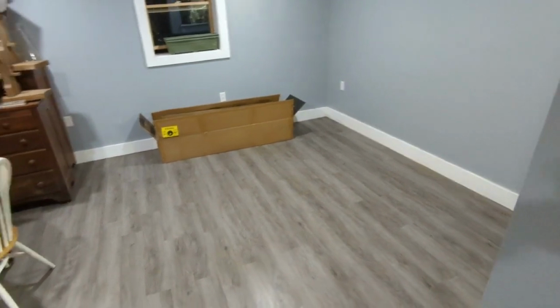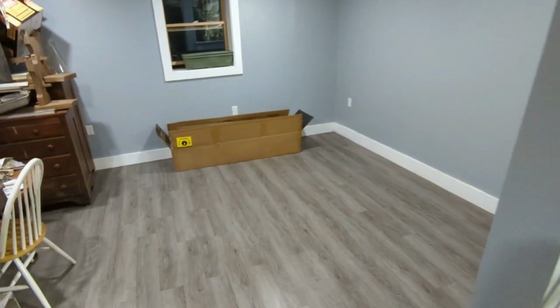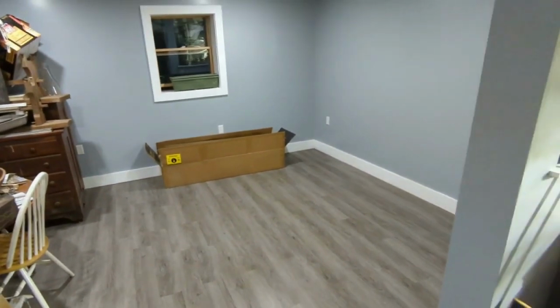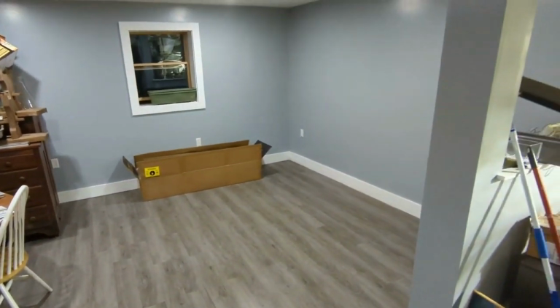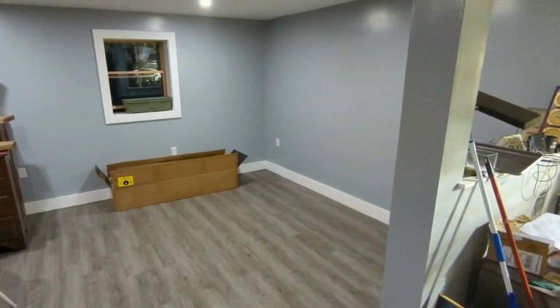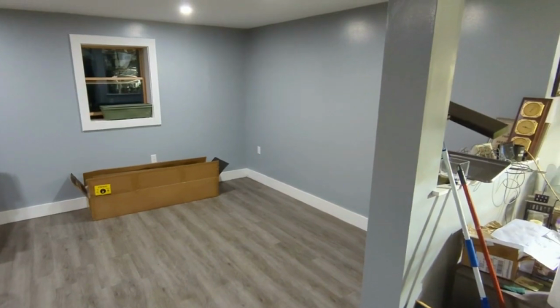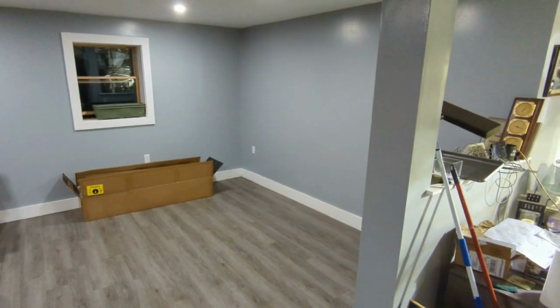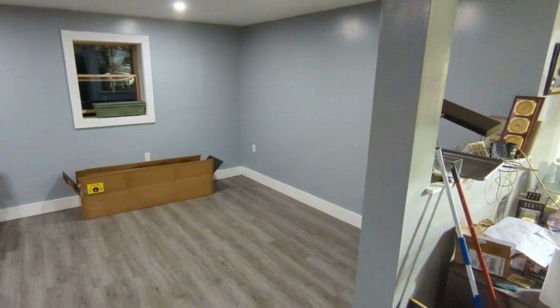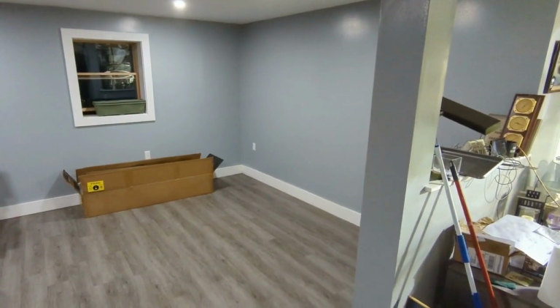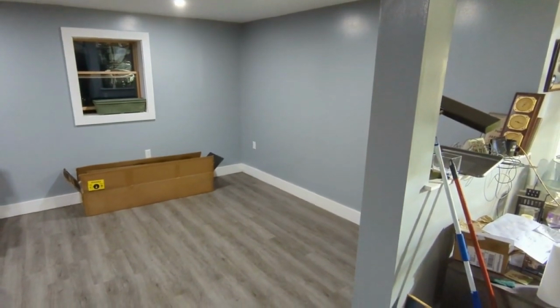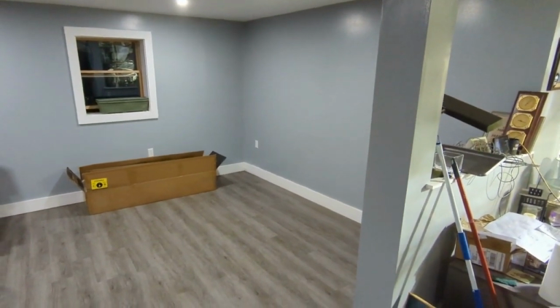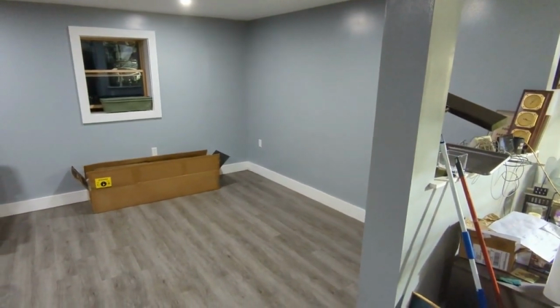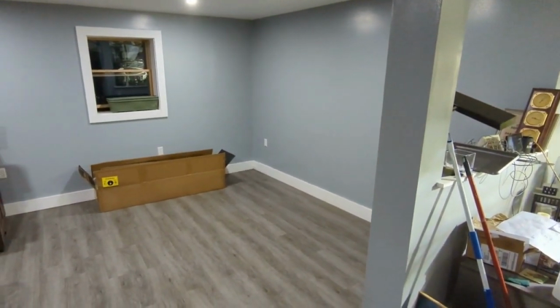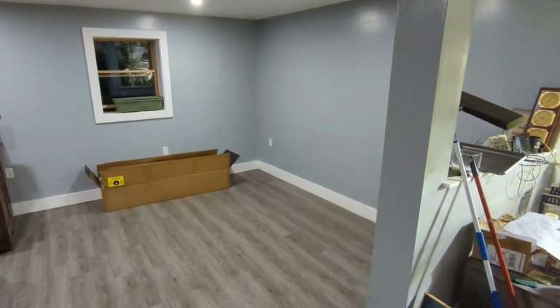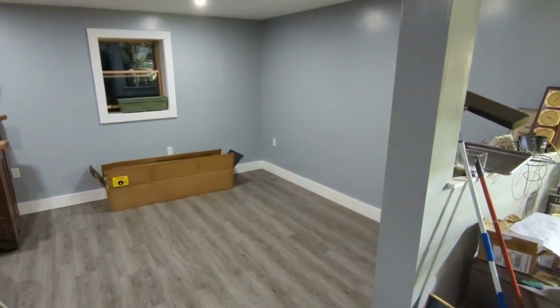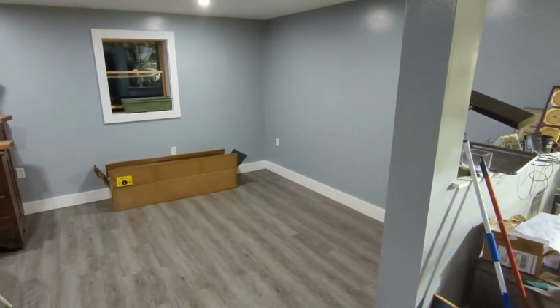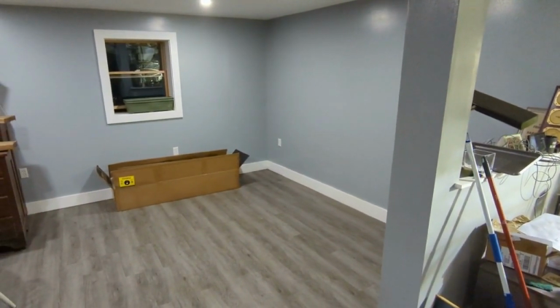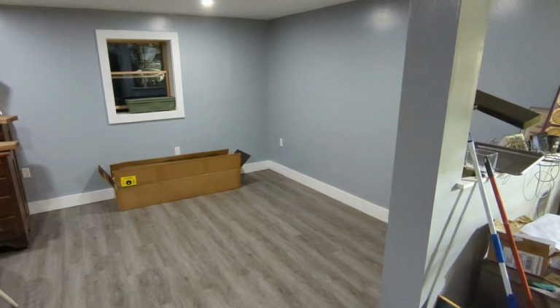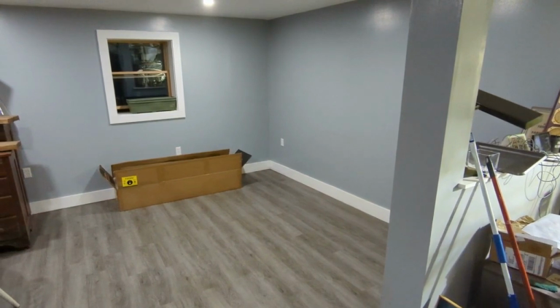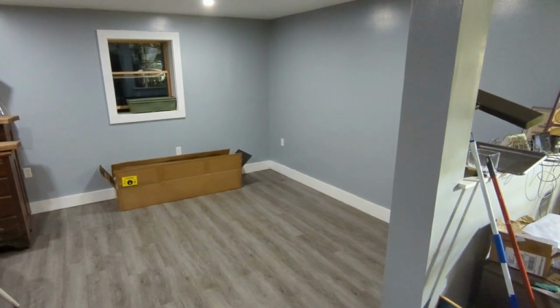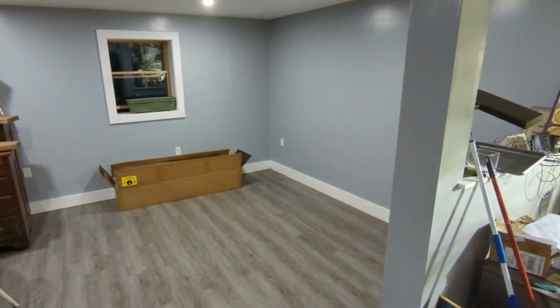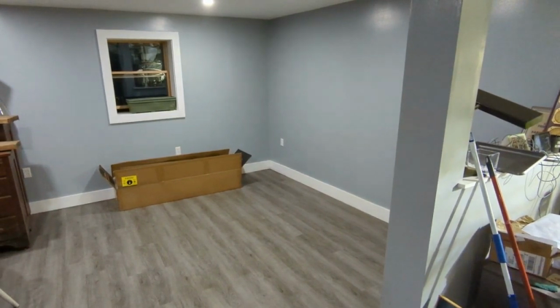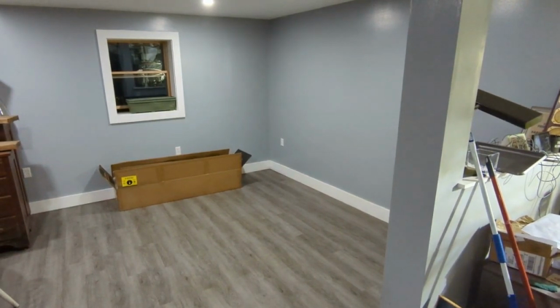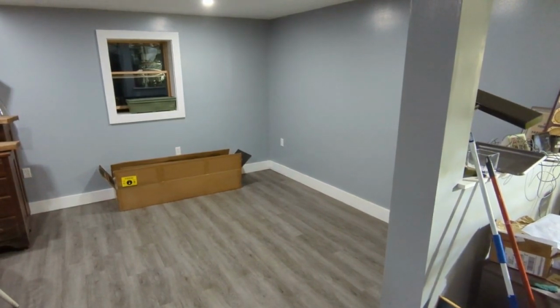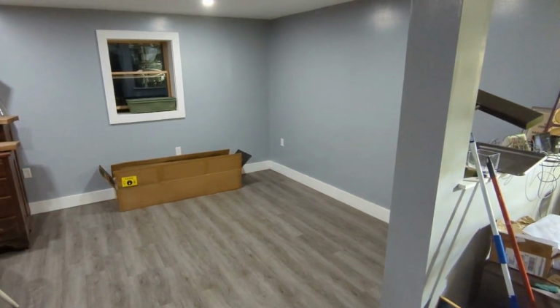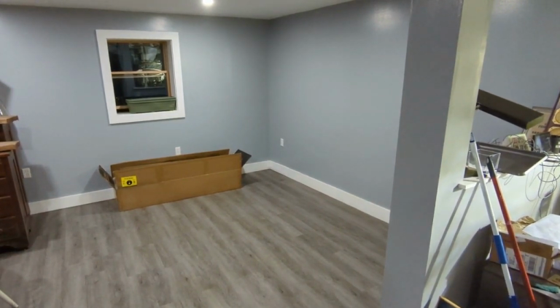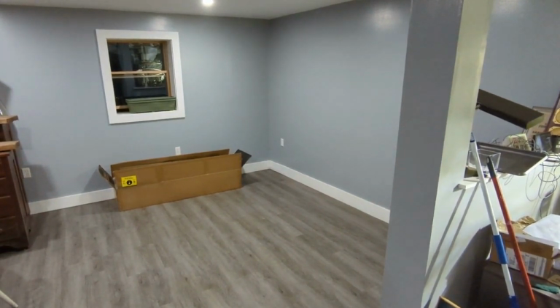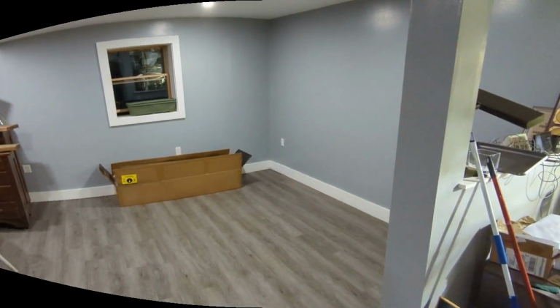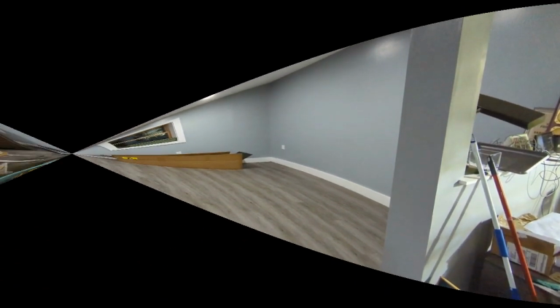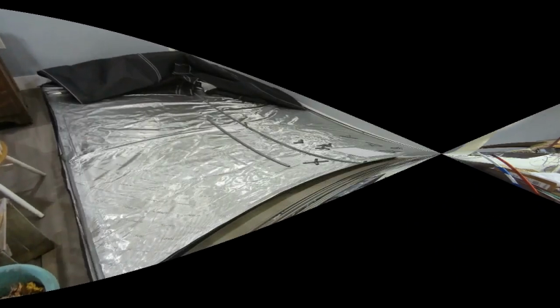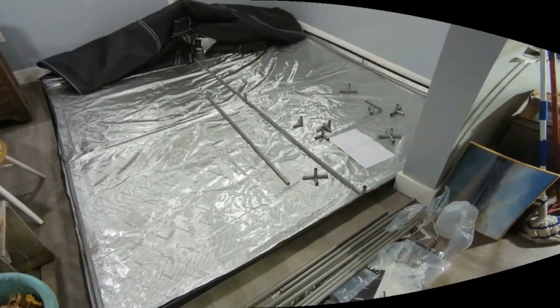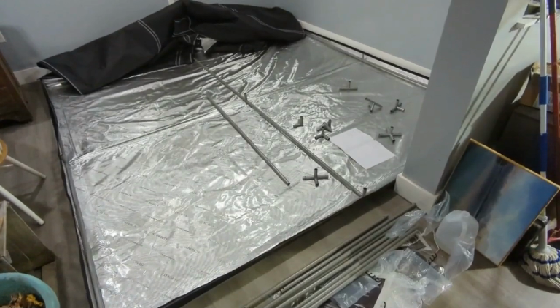It's going to take up this whole blank space you're looking at here. Yeah, going to be interesting. At least we're finally to the assembly phase. One piece at a time.